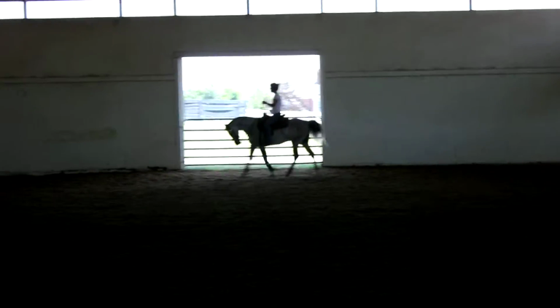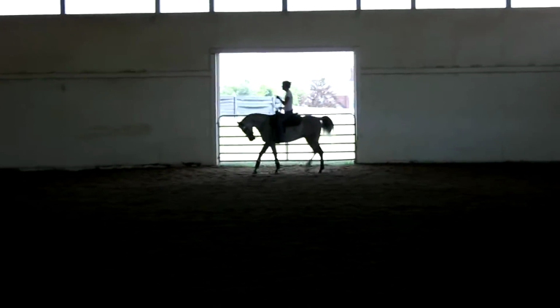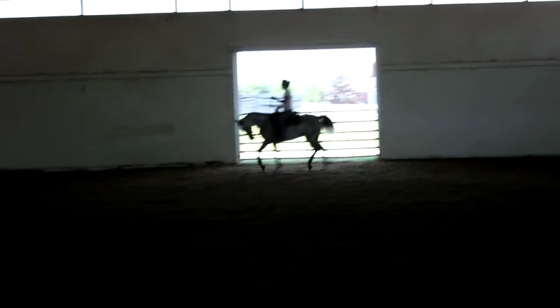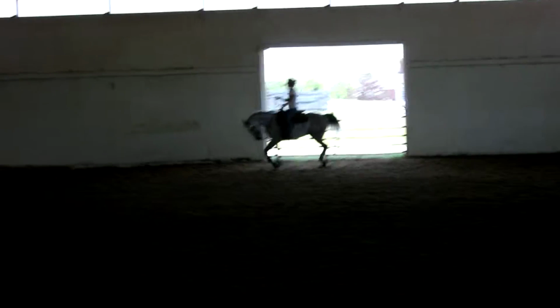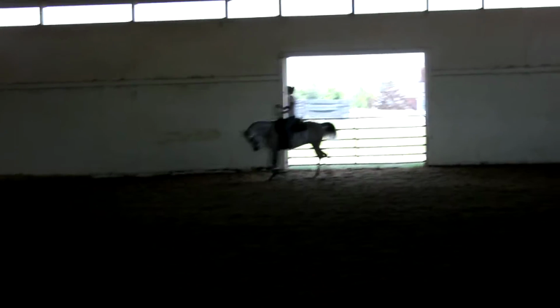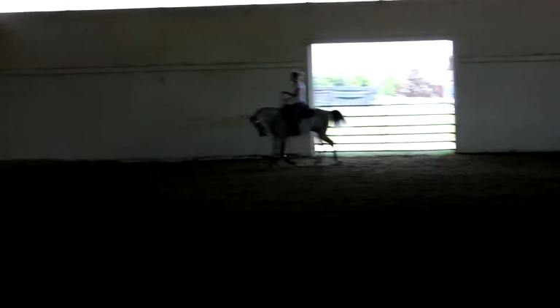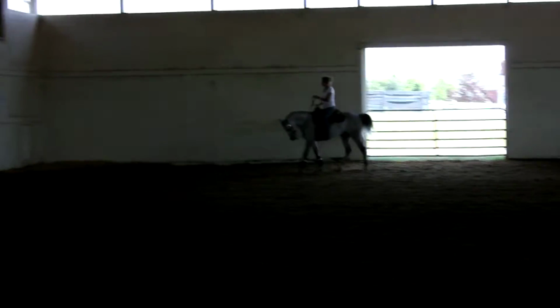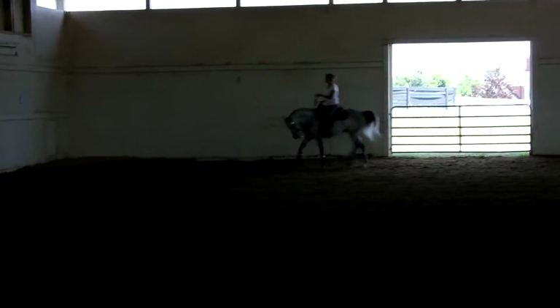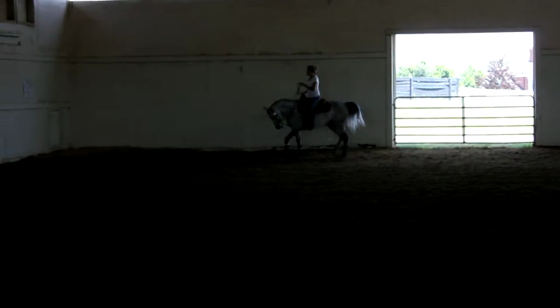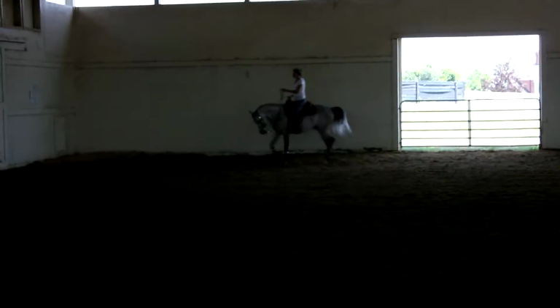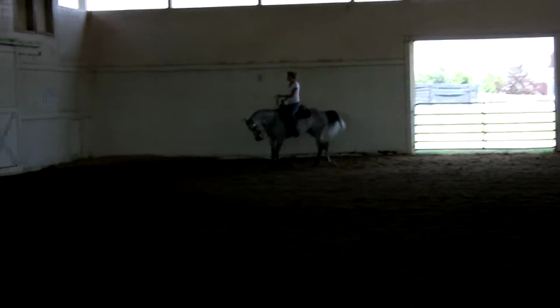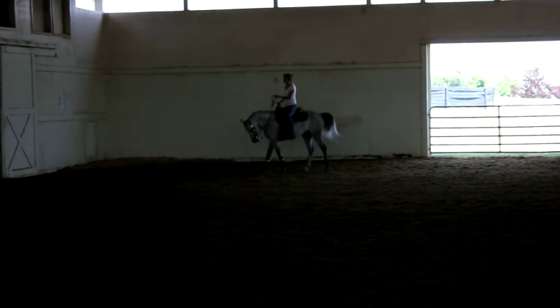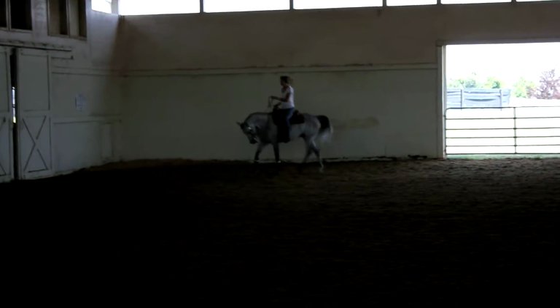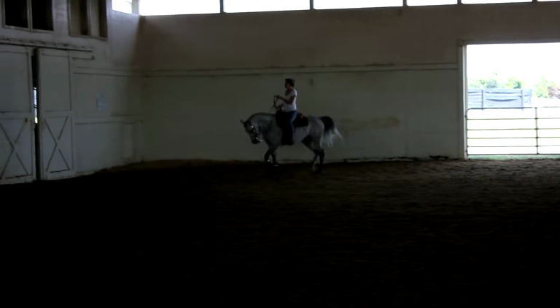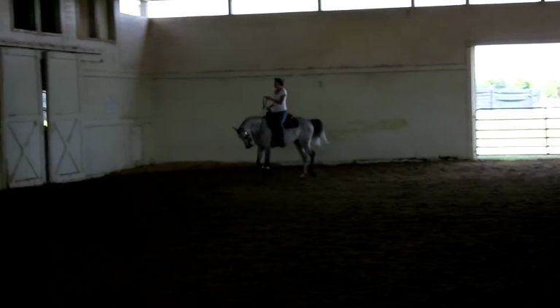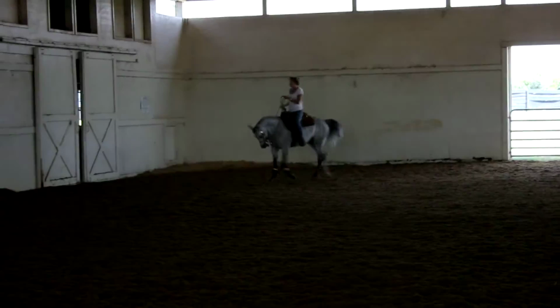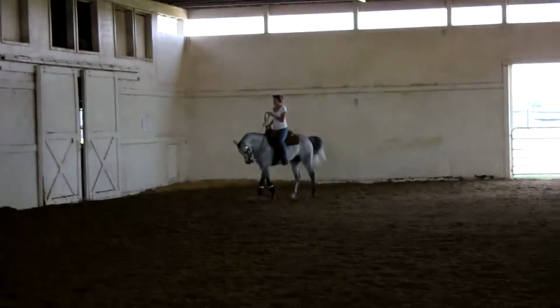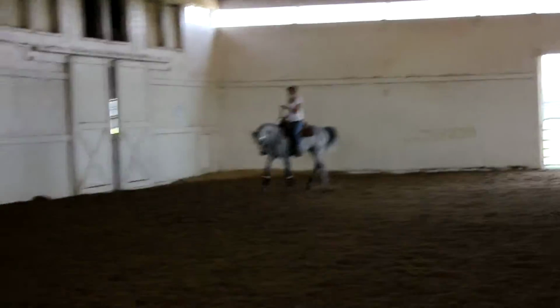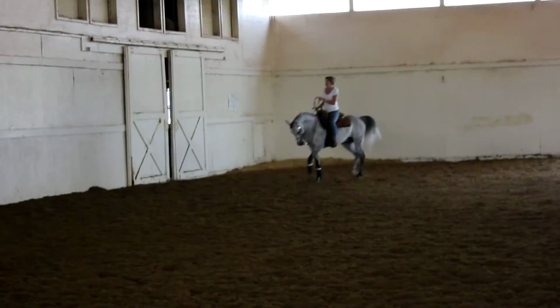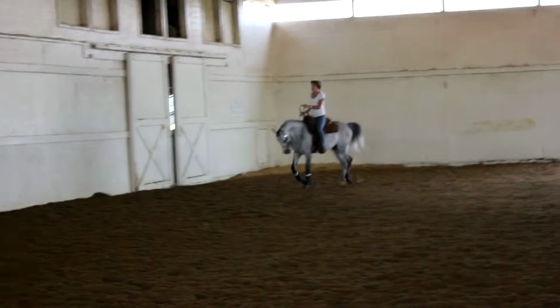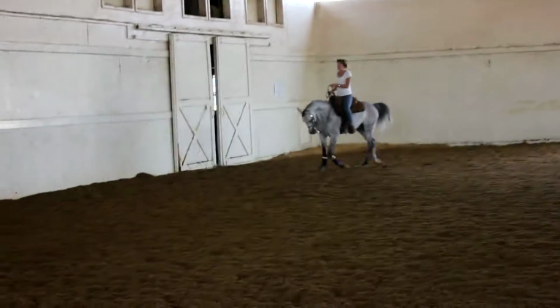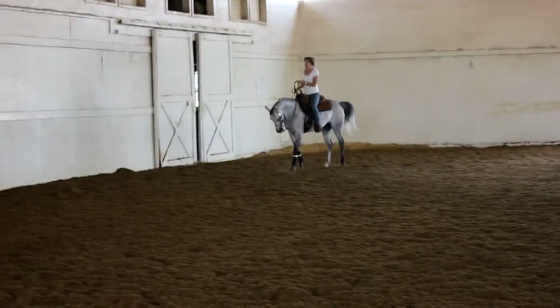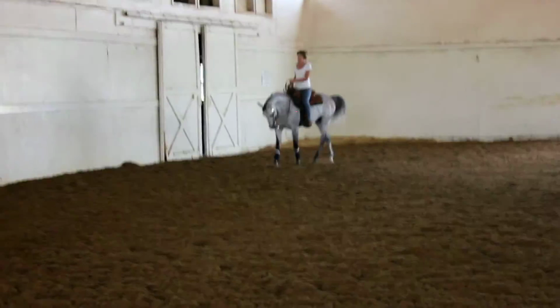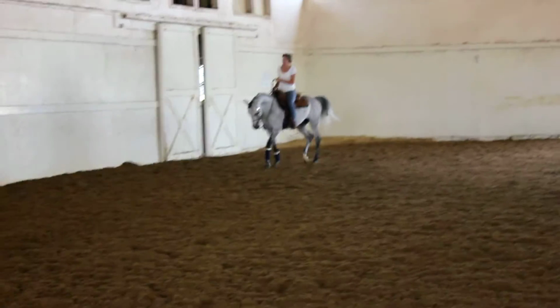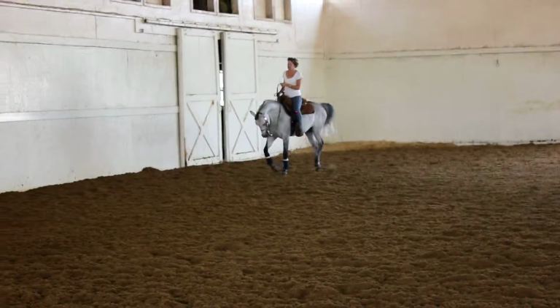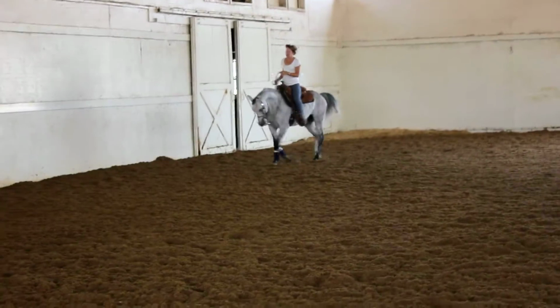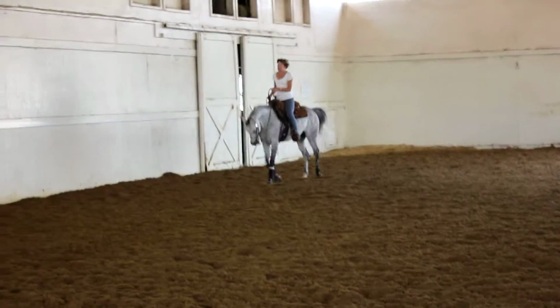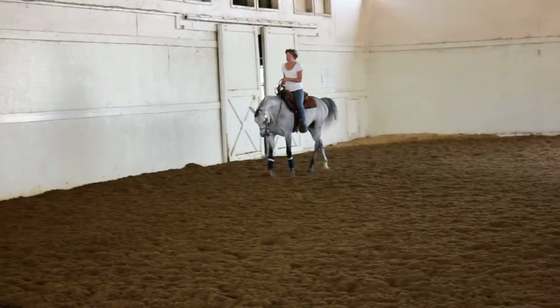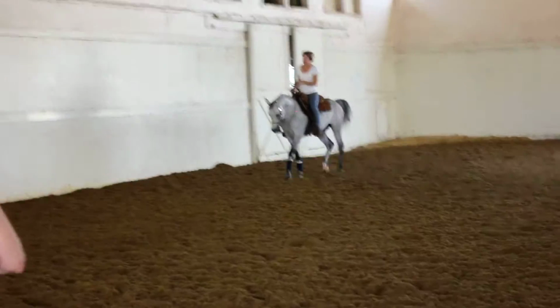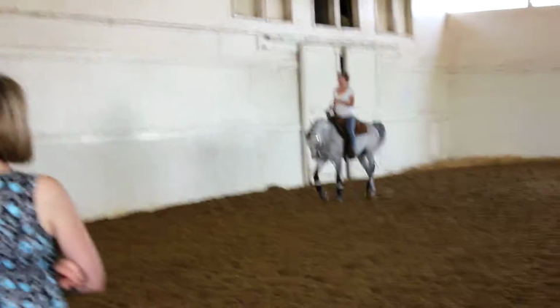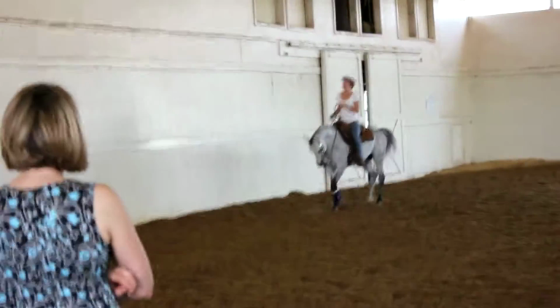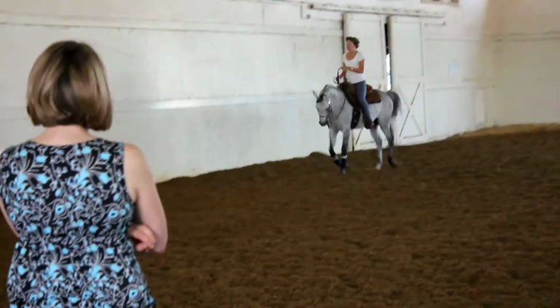Good for you. He's trying to put his head too low and you're not letting him. Good for you. There we go. Very, very good.